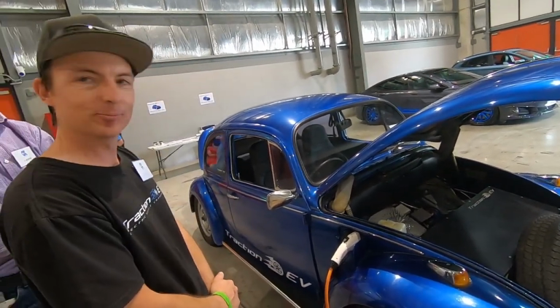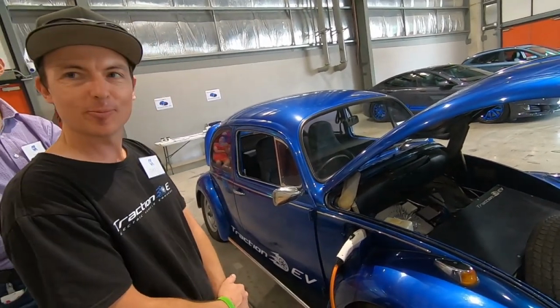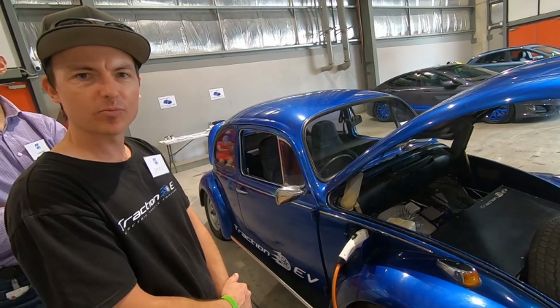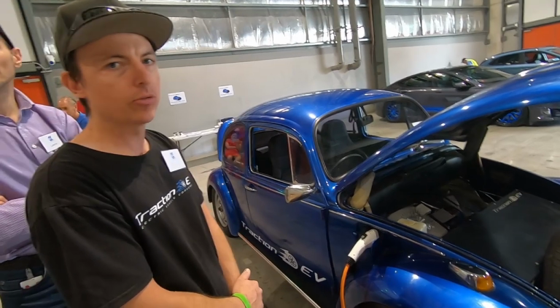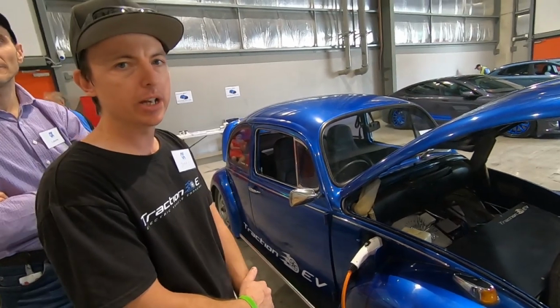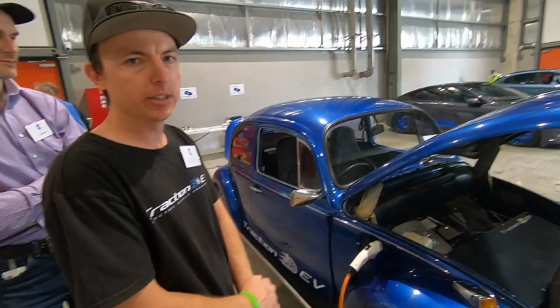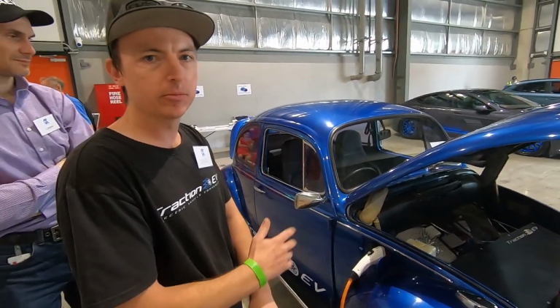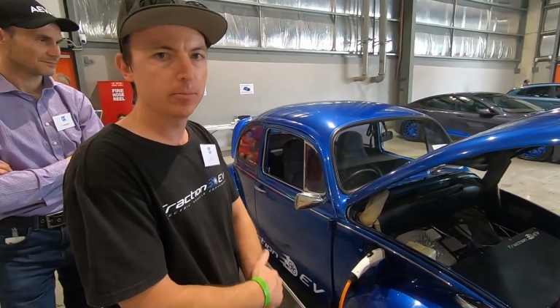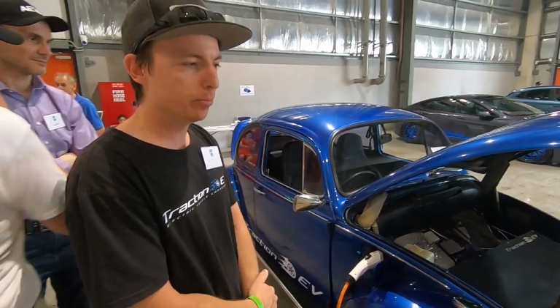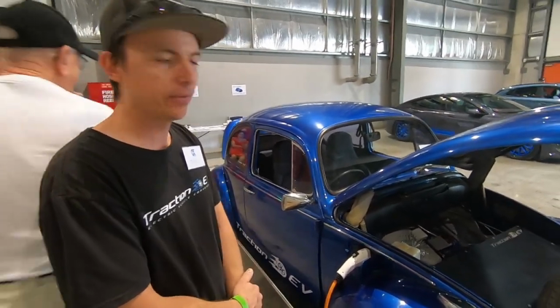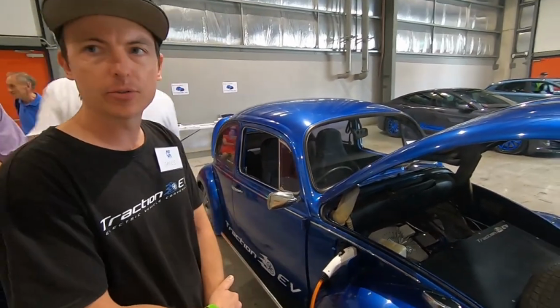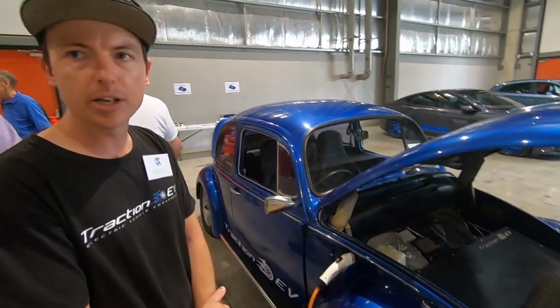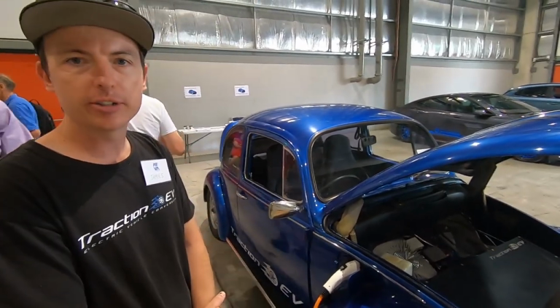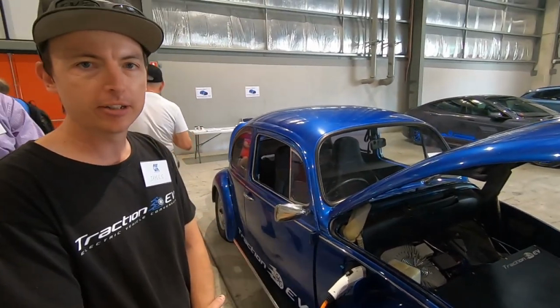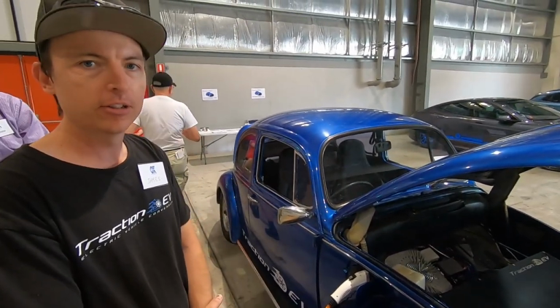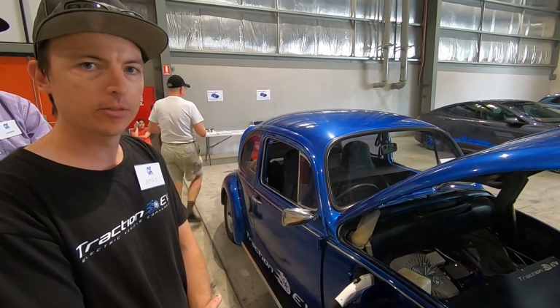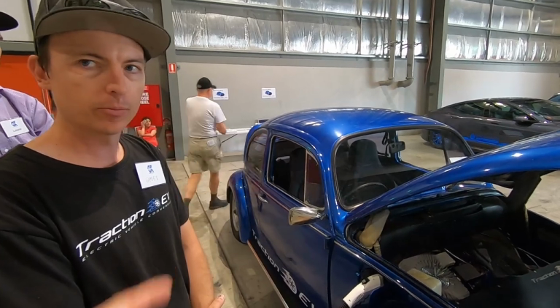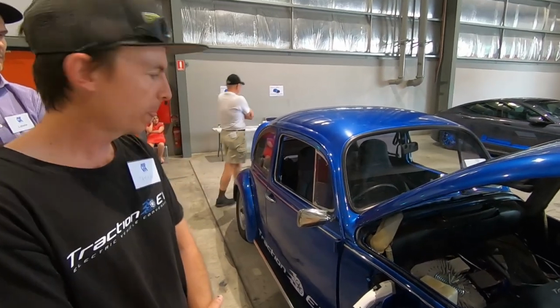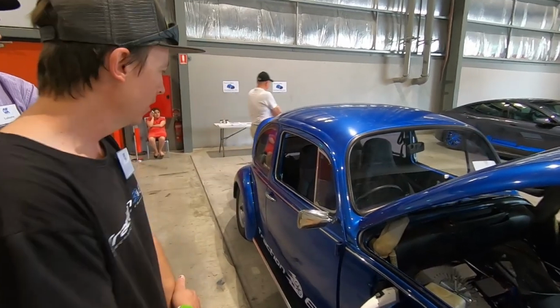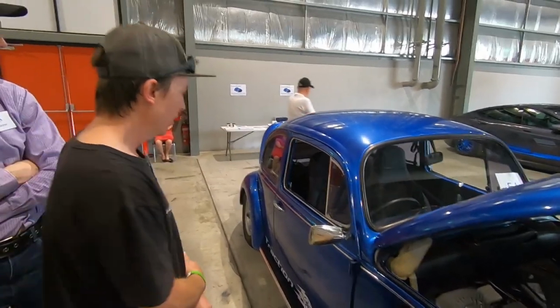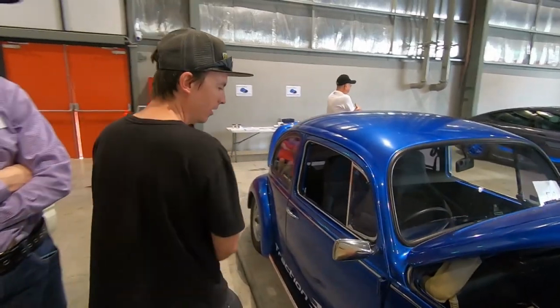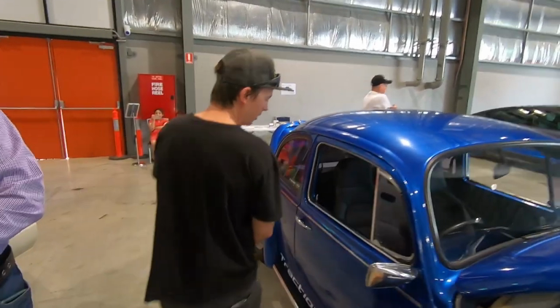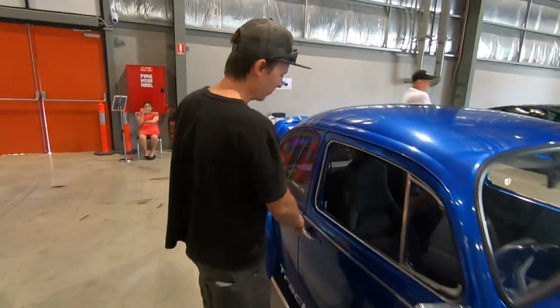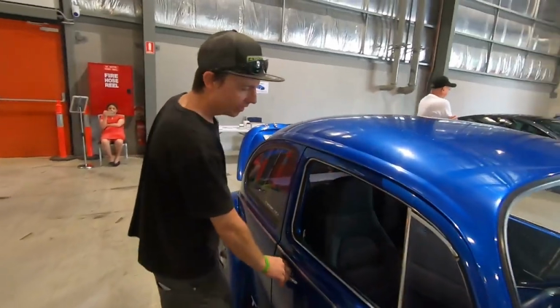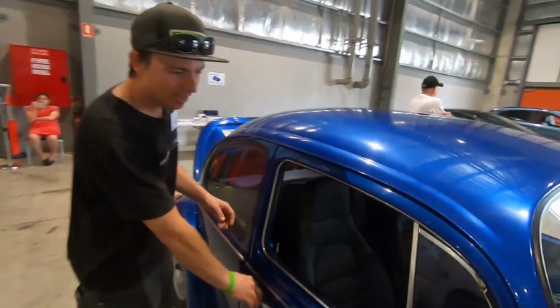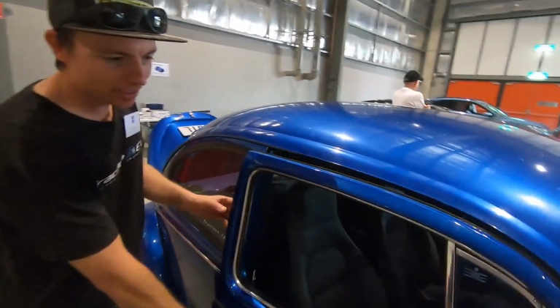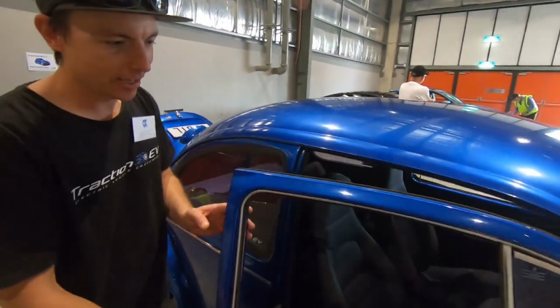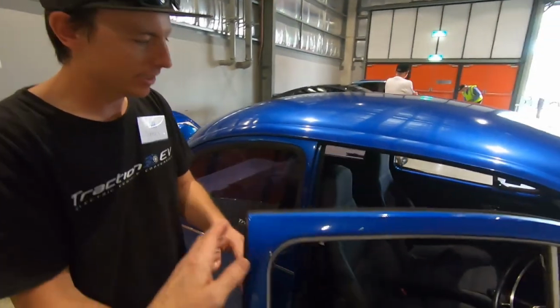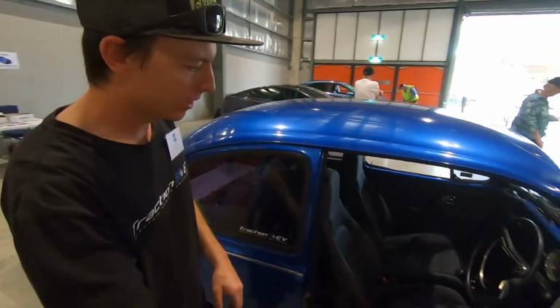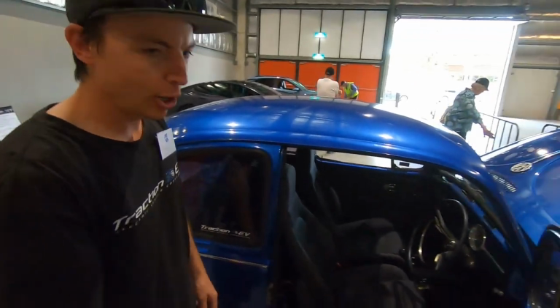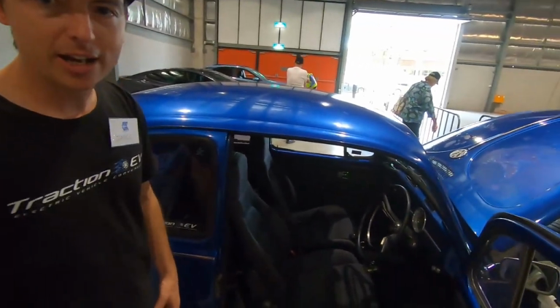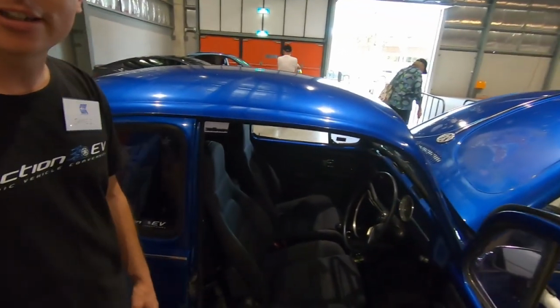They're very good batteries — Tesla modules are the best value for money battery you can get. Now let's look around the inside — we've got MX5 seats in here.